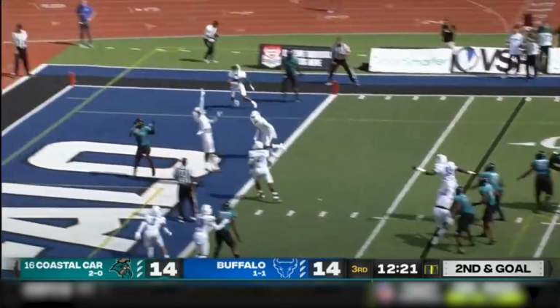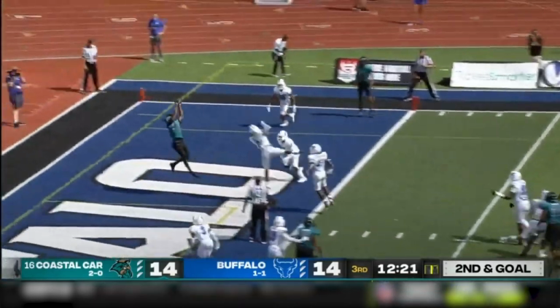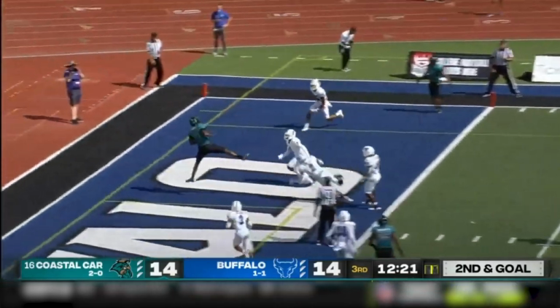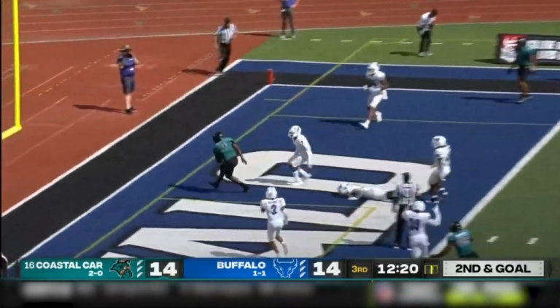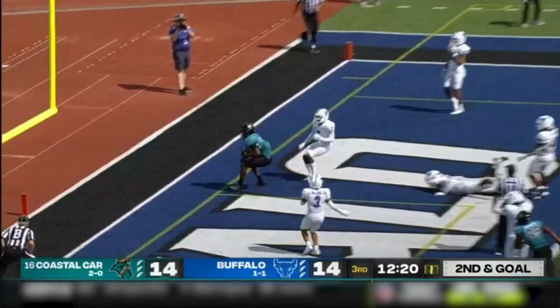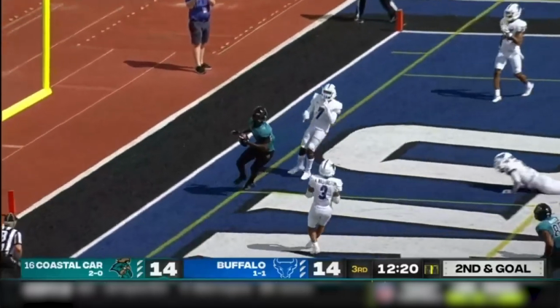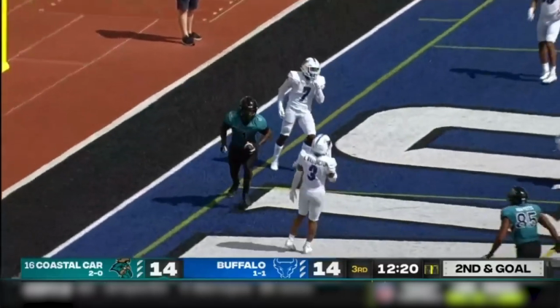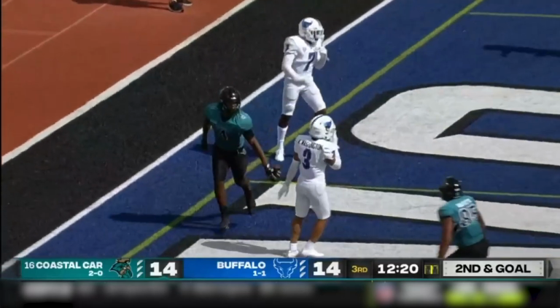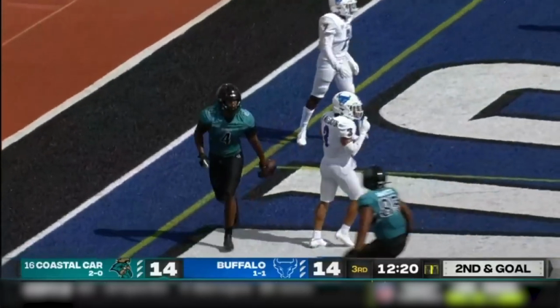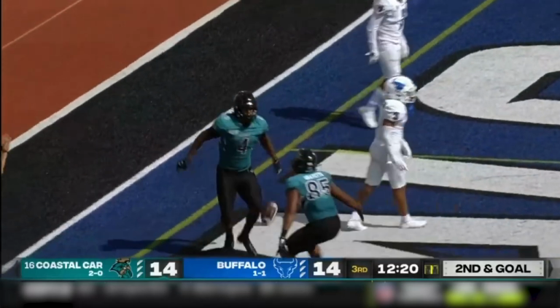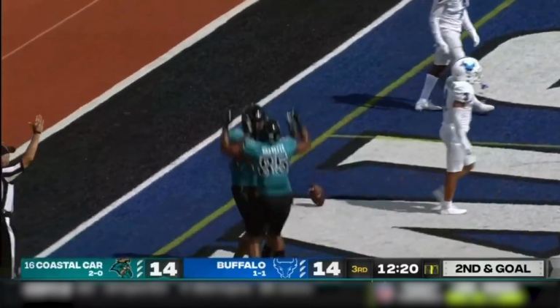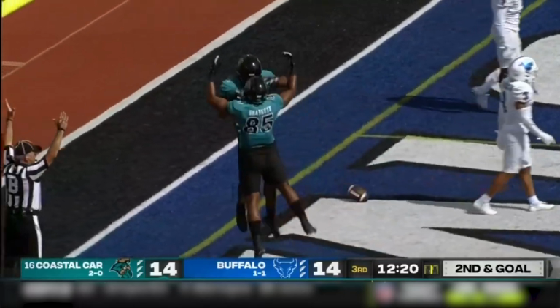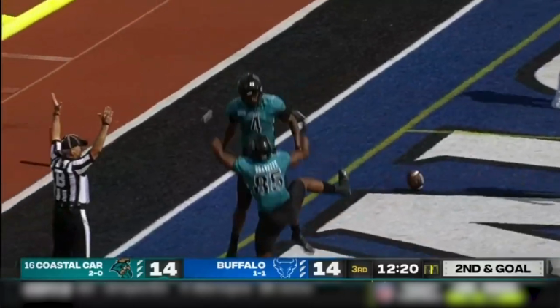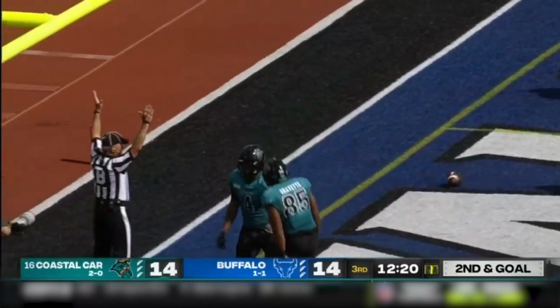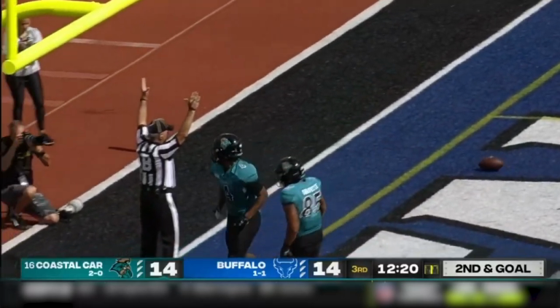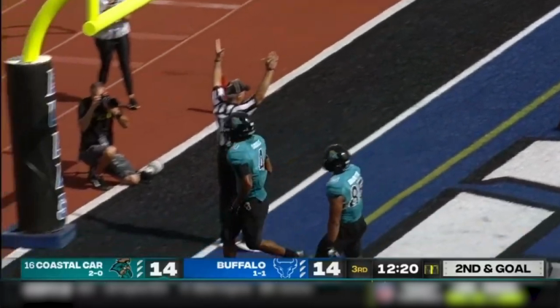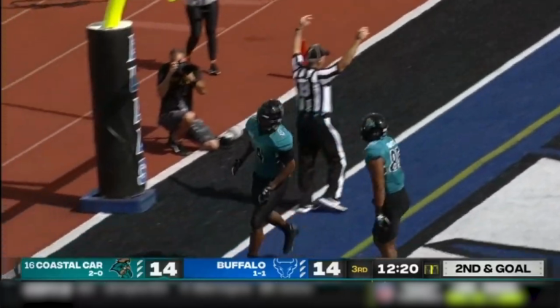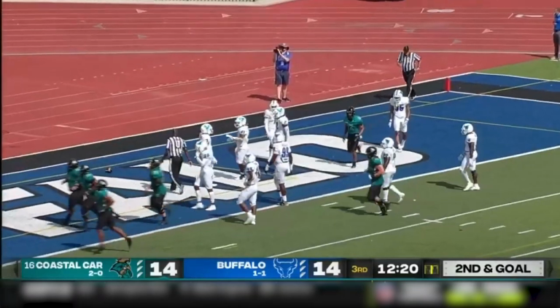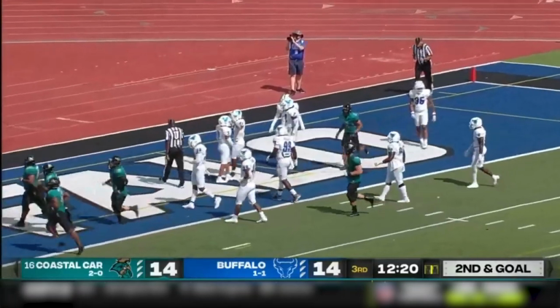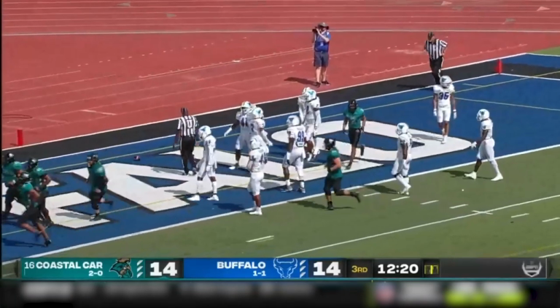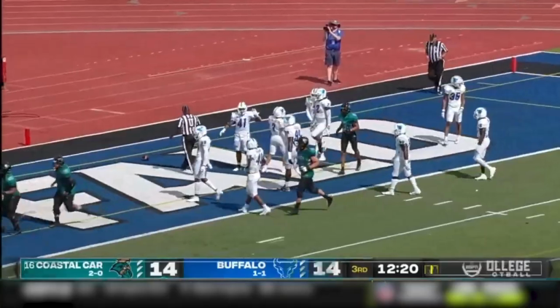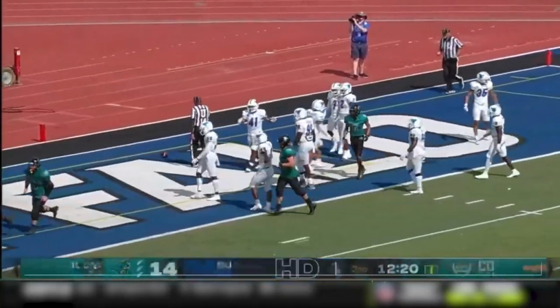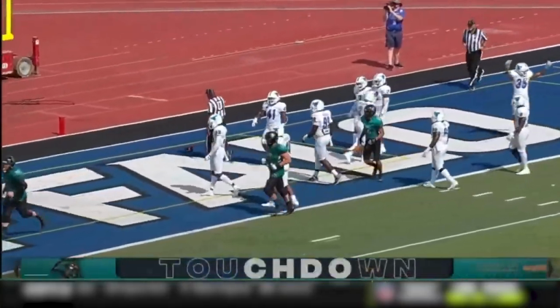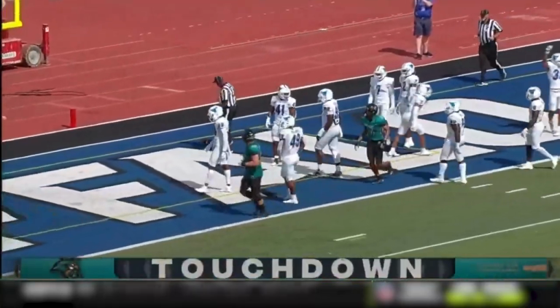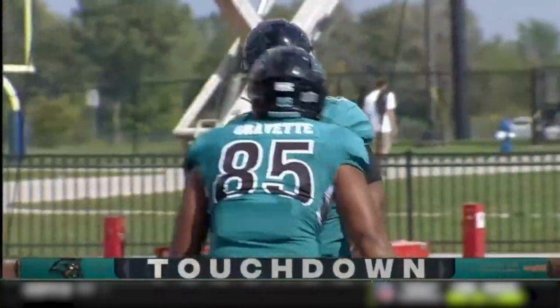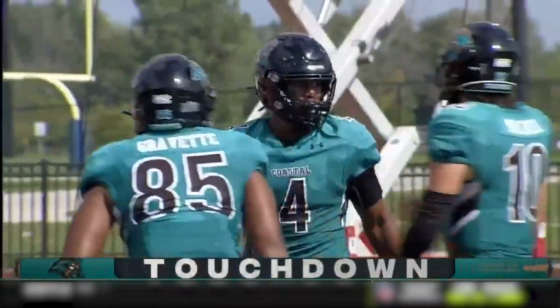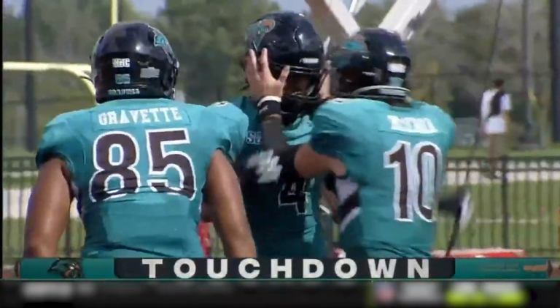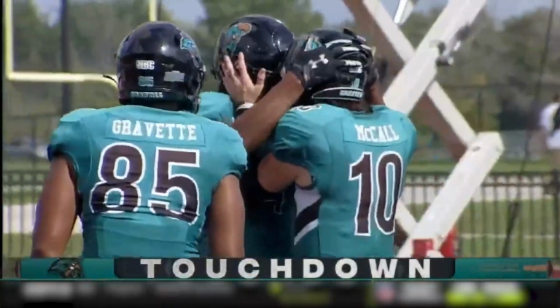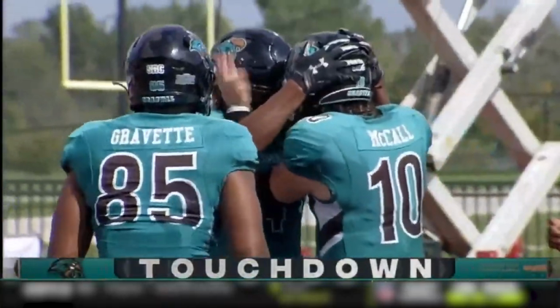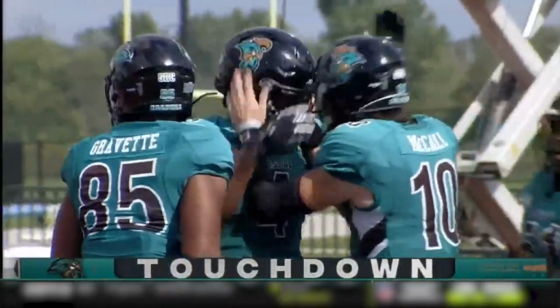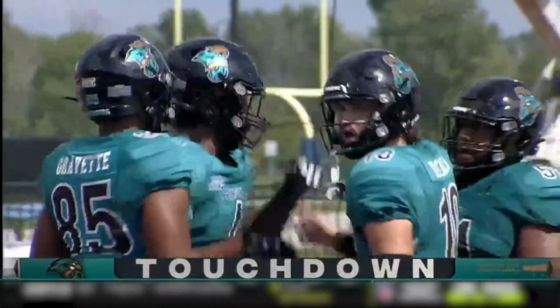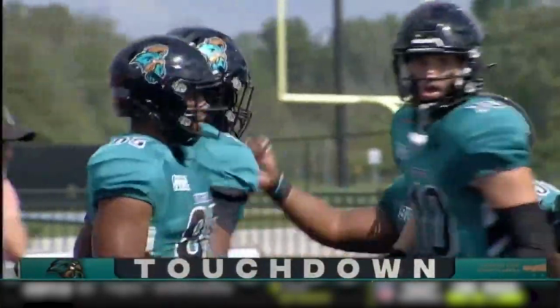McCall looking end zone — jump ball. Isaiah Likely. There he is. Touchdown, Coastal Carolina. A six-yard touchdown pass from Grayson McCall.